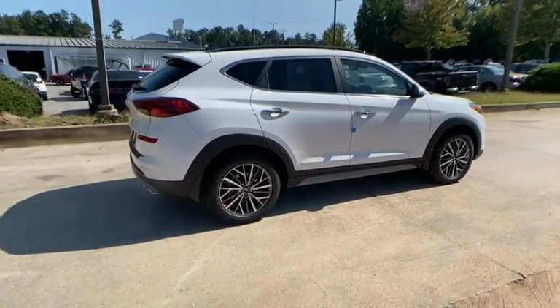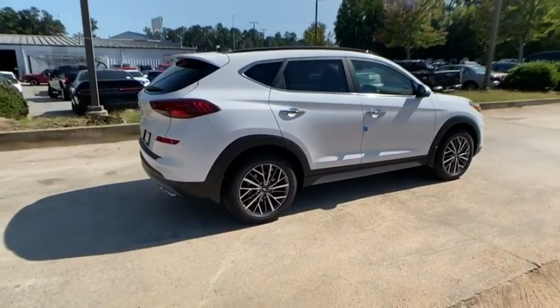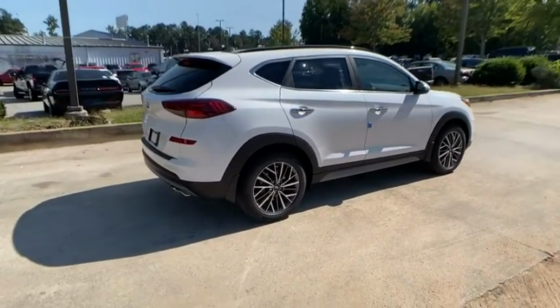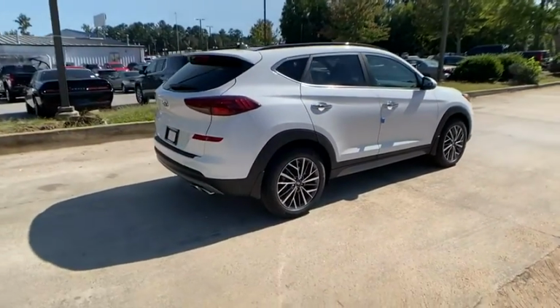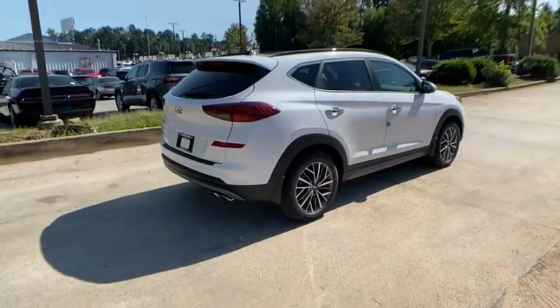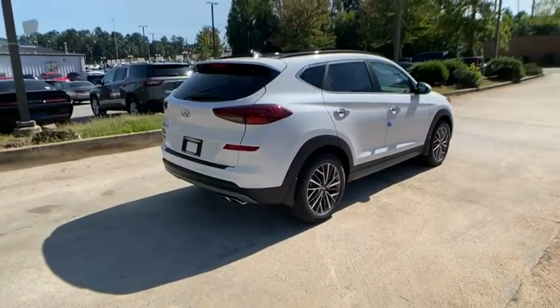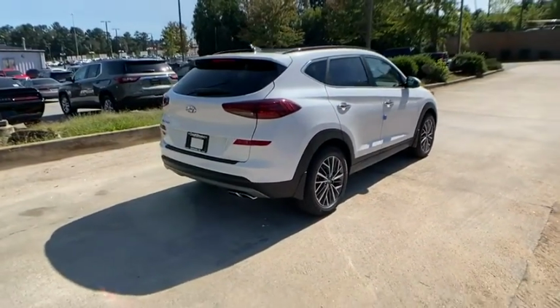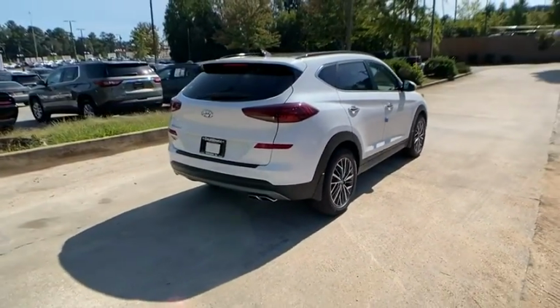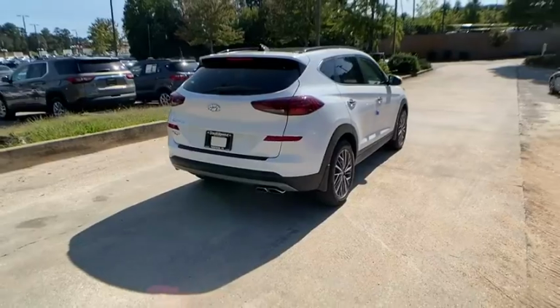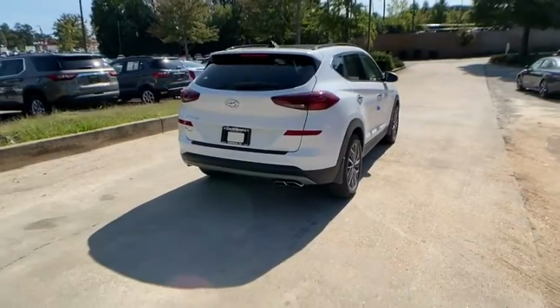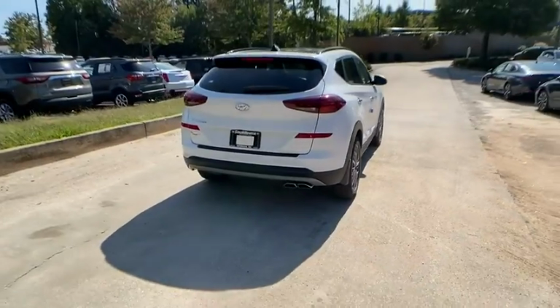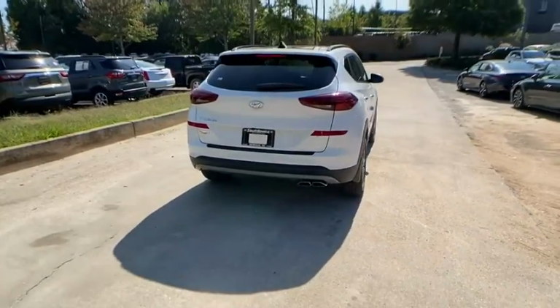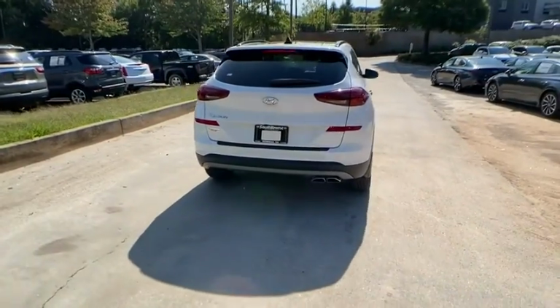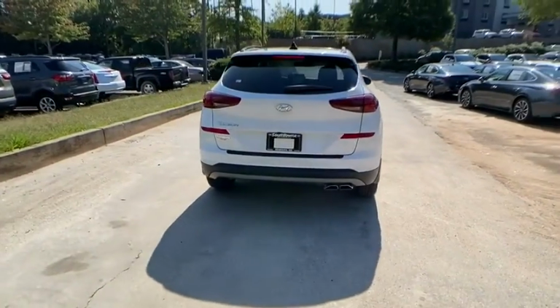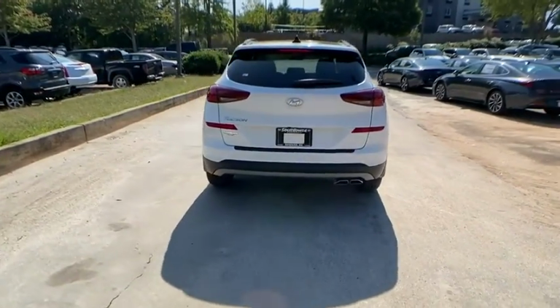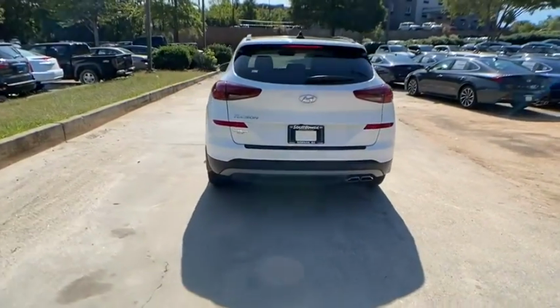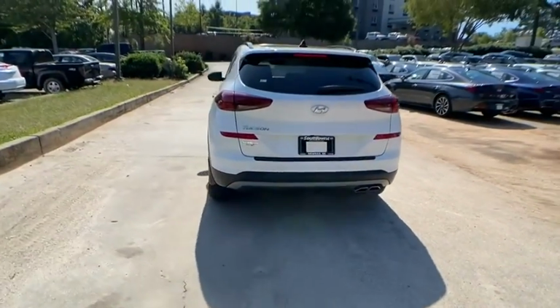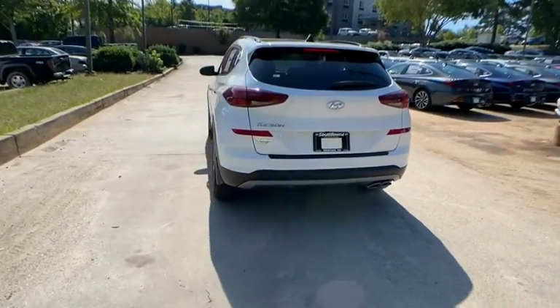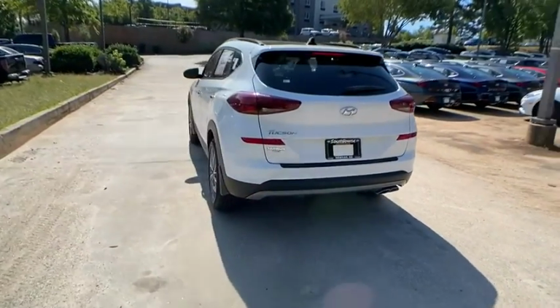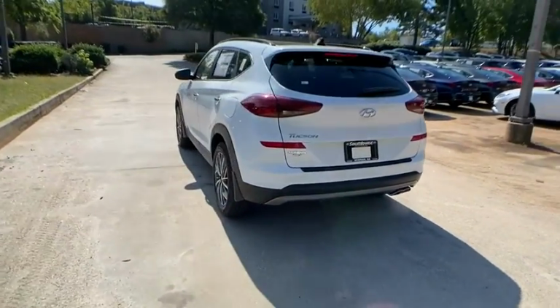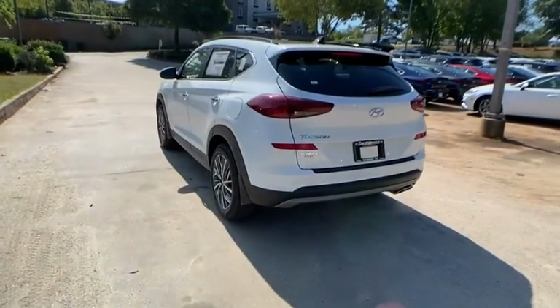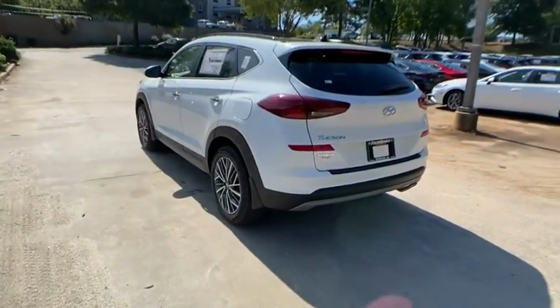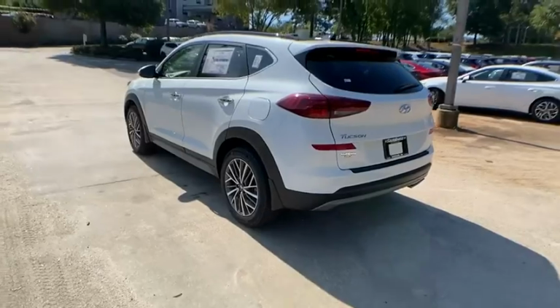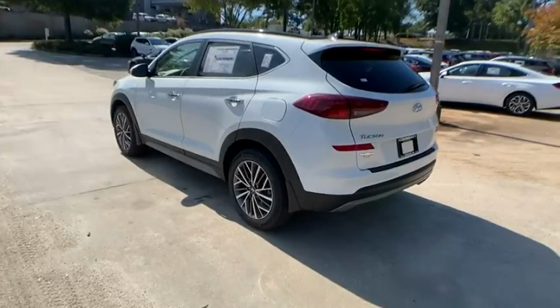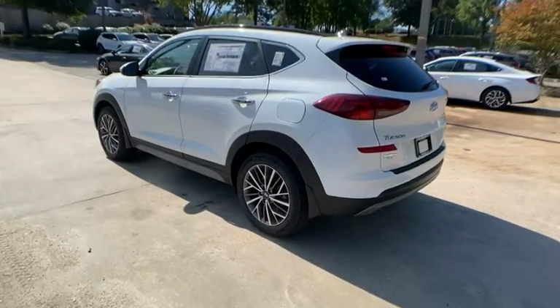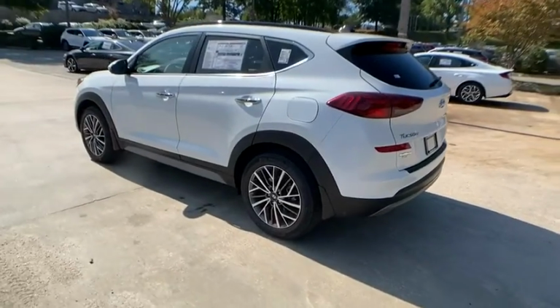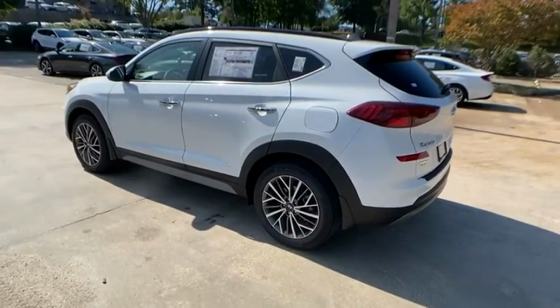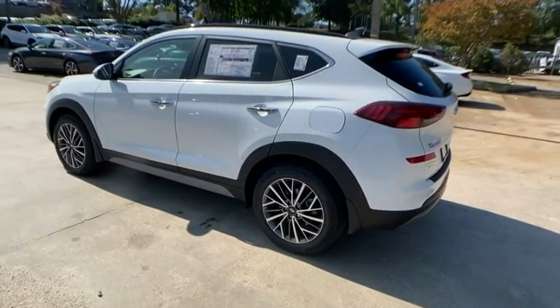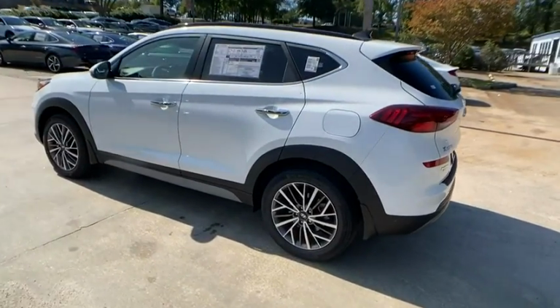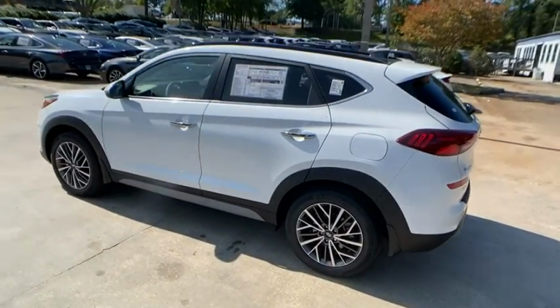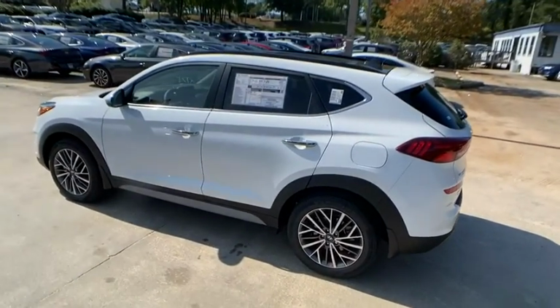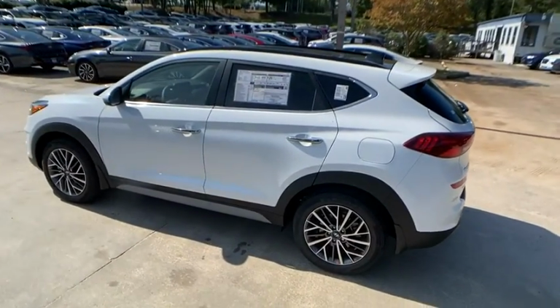Here are some of this vehicle's great options: navigation system, traction control, power liftgate, power passenger seat, dual airbags, power steering, four-wheel disc brakes, and eight speakers.